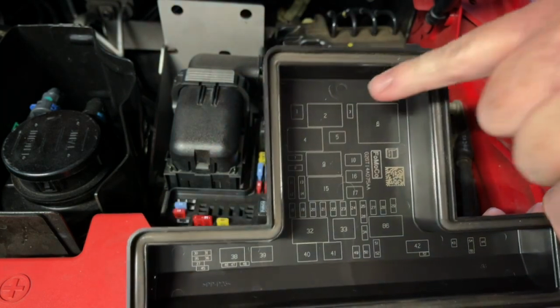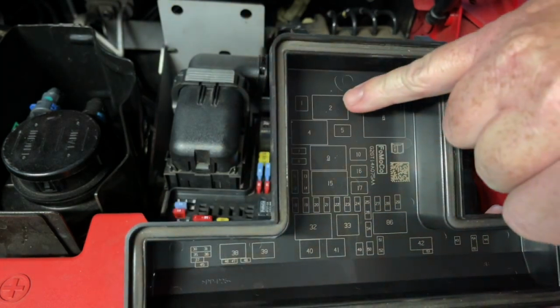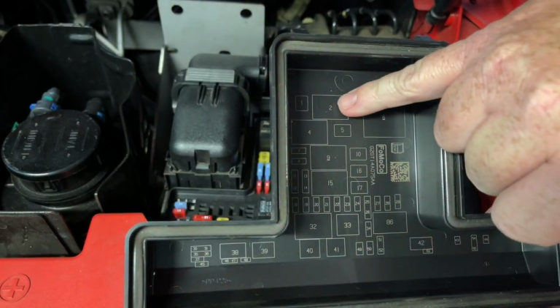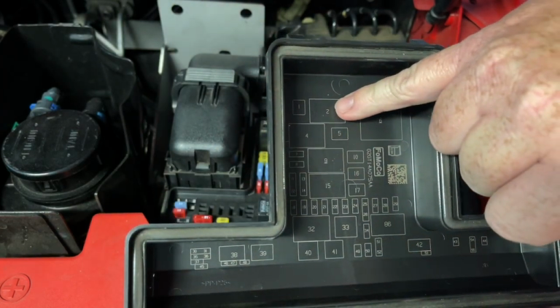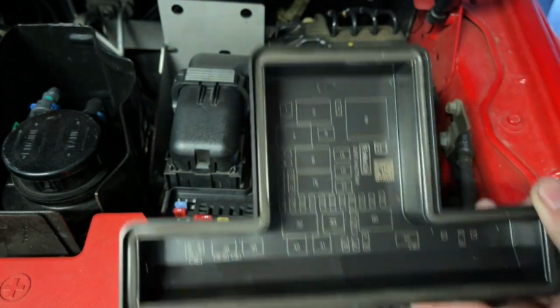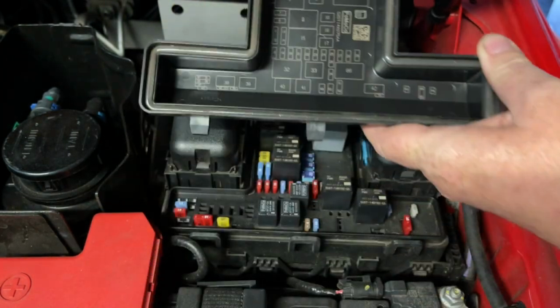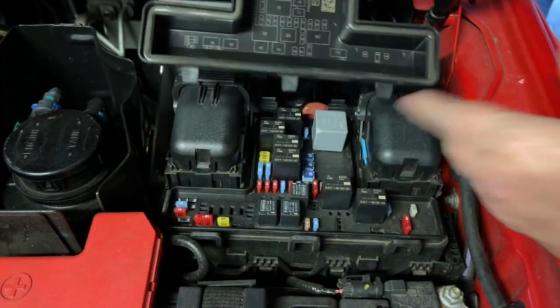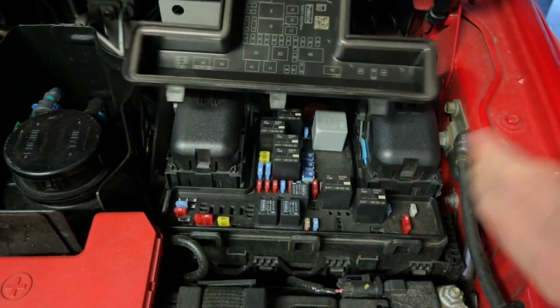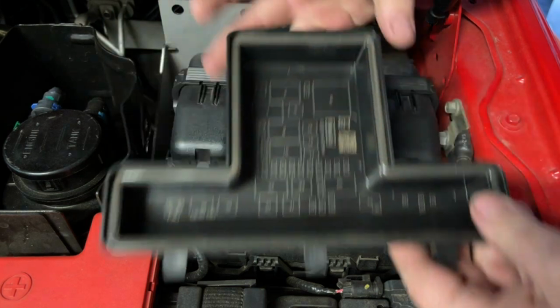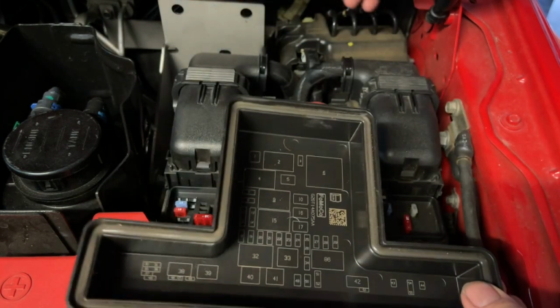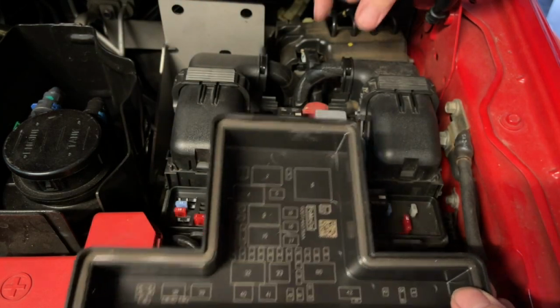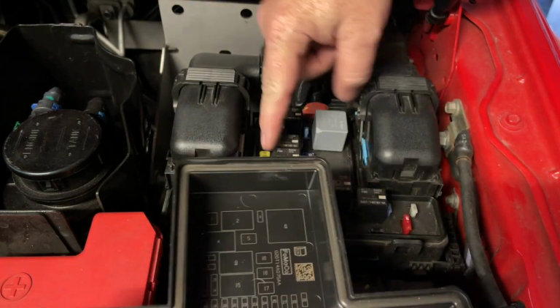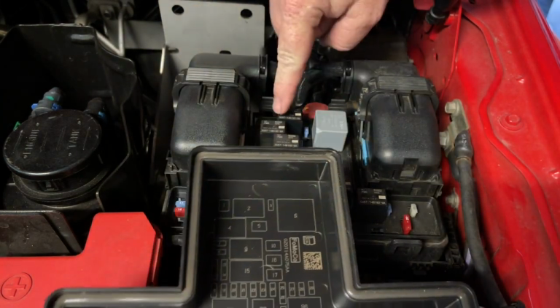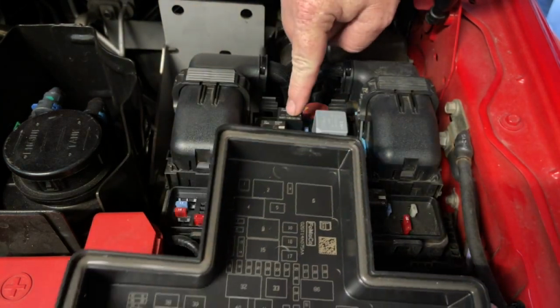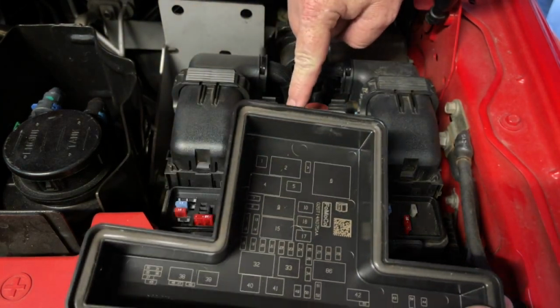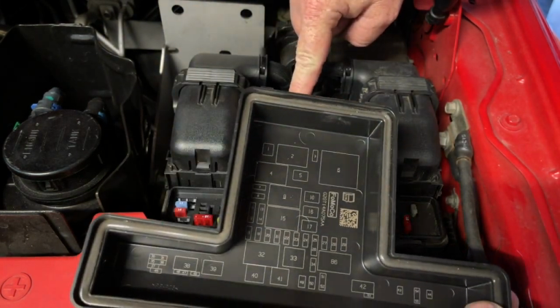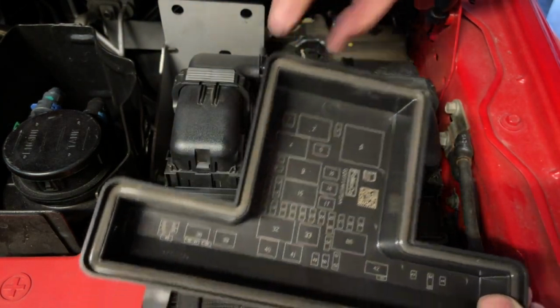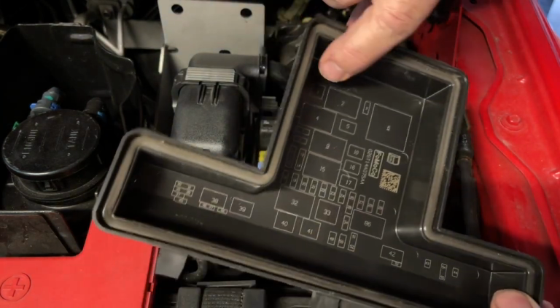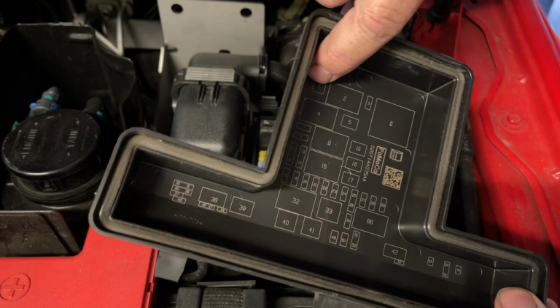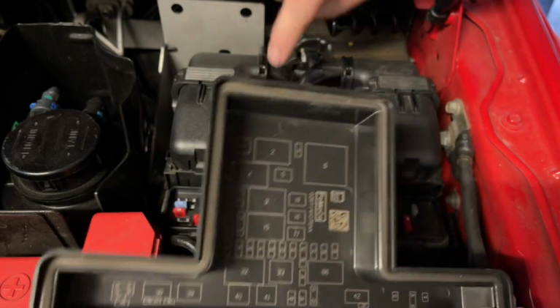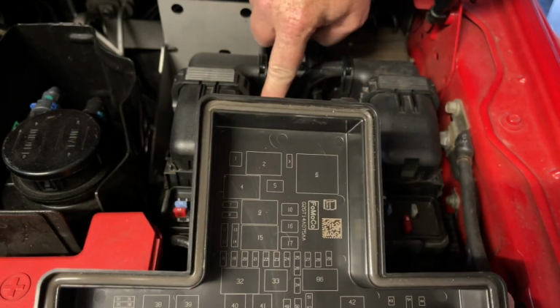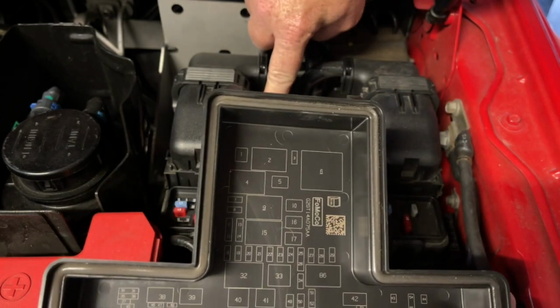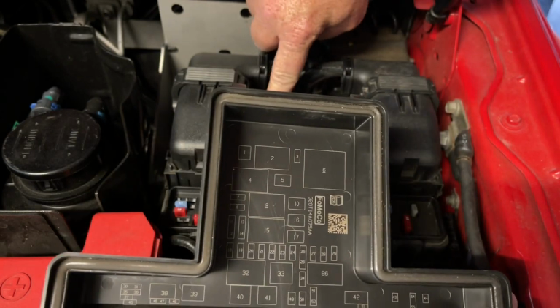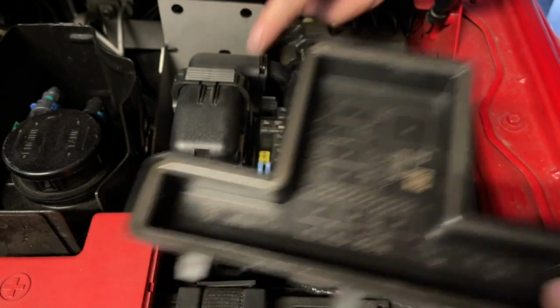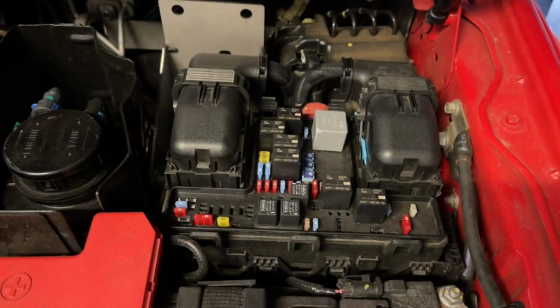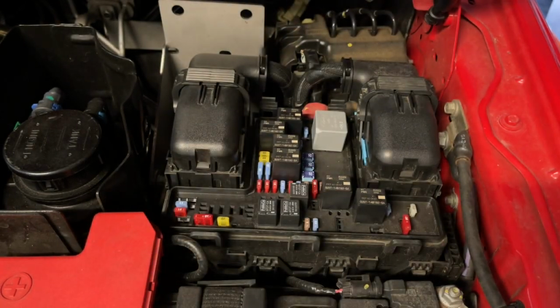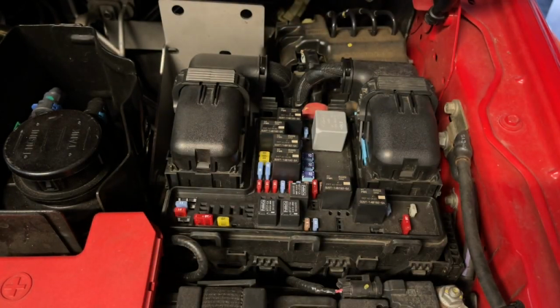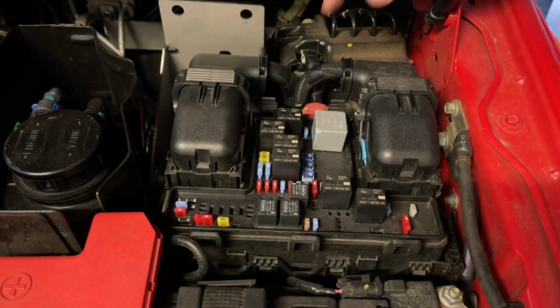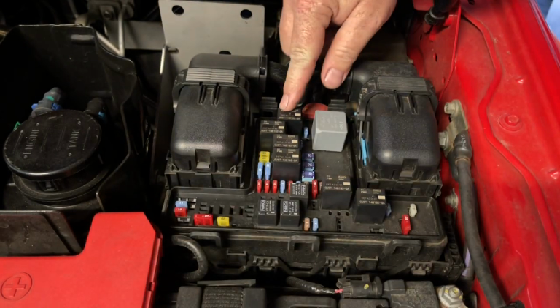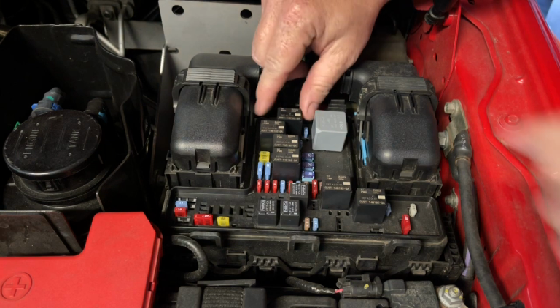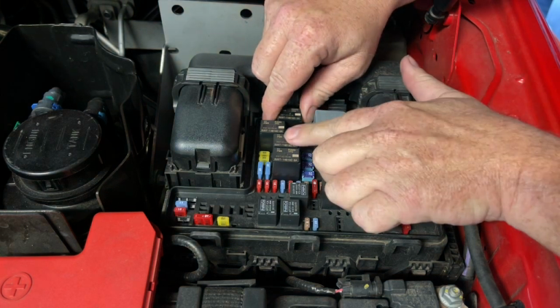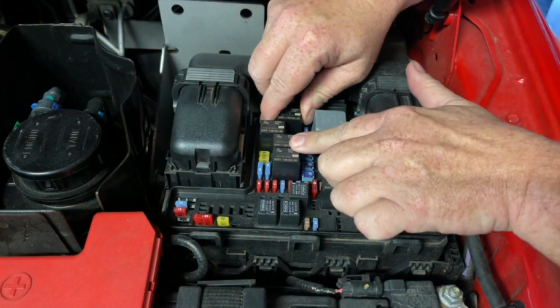I'm interested in relay number two, which if you look at the position and how it sits, relay number two is this one up here. That little number one is referring to a fuse that's deep down in there. Relay number two — I want to remove this.